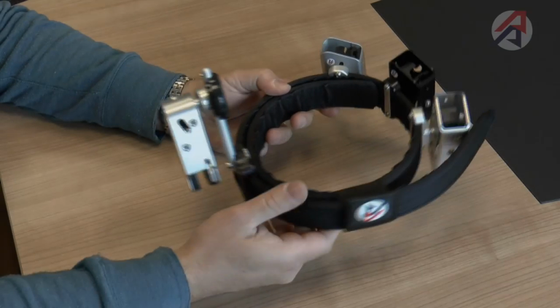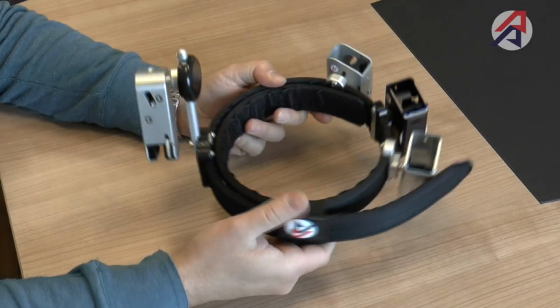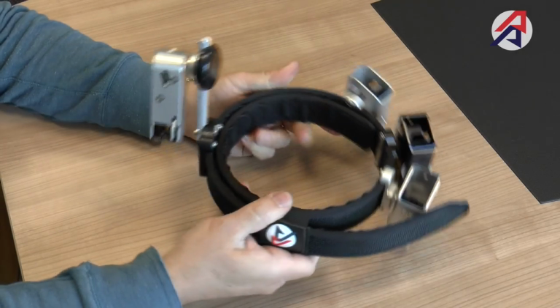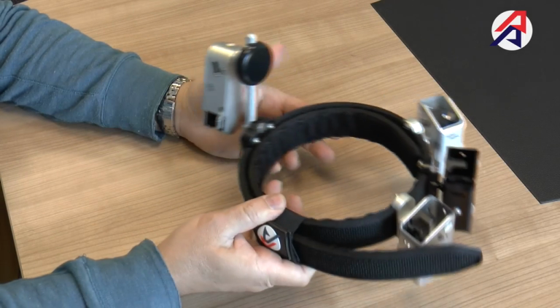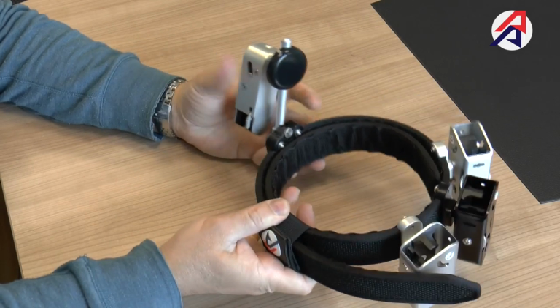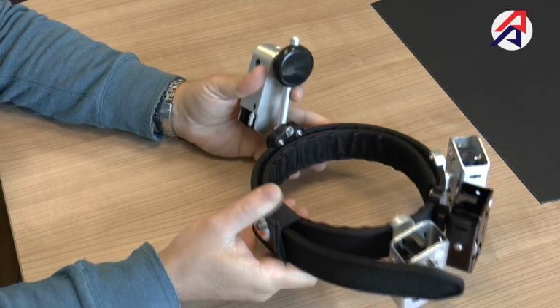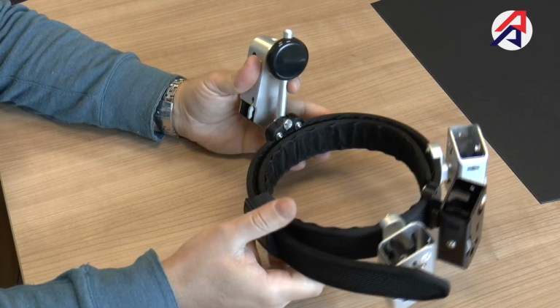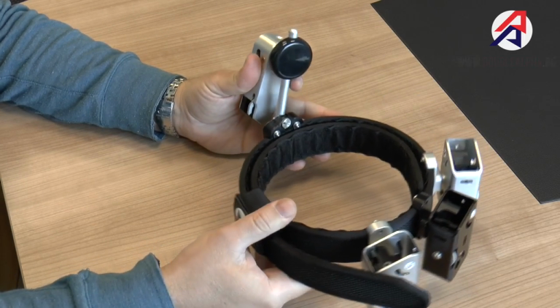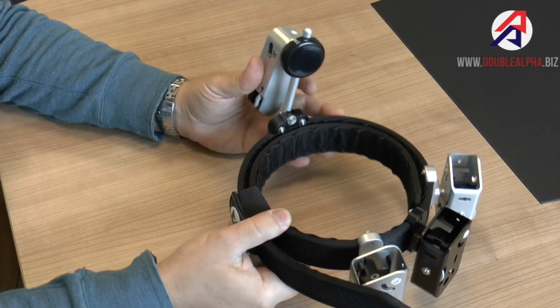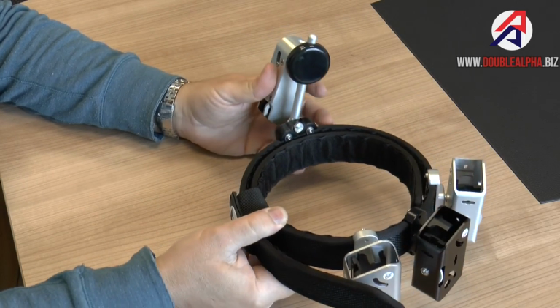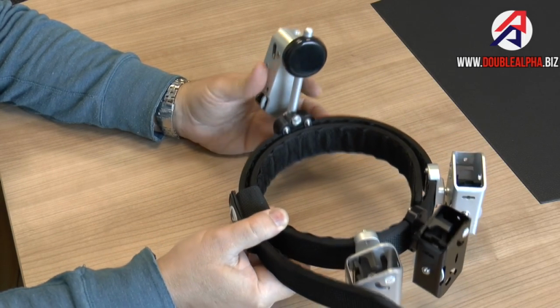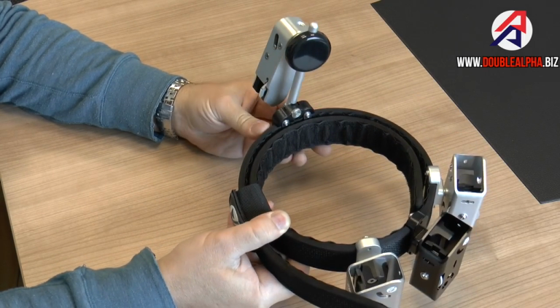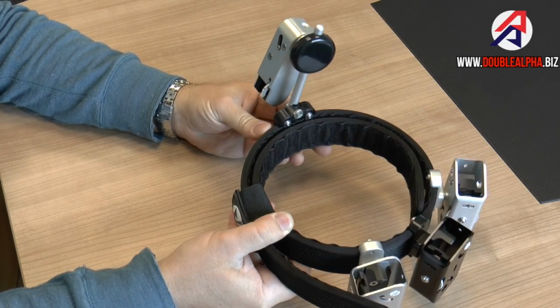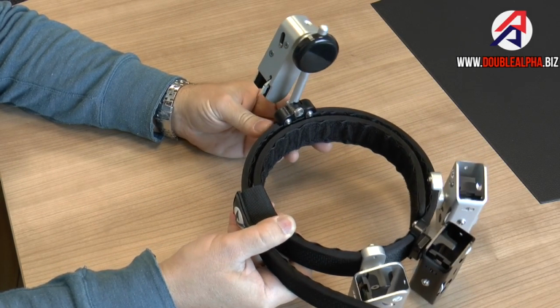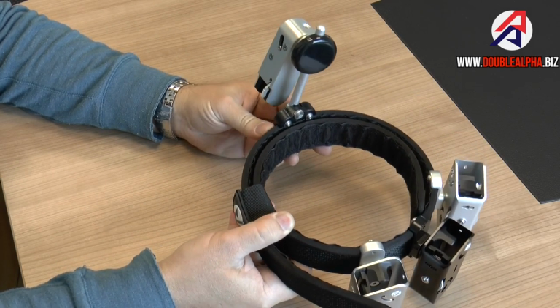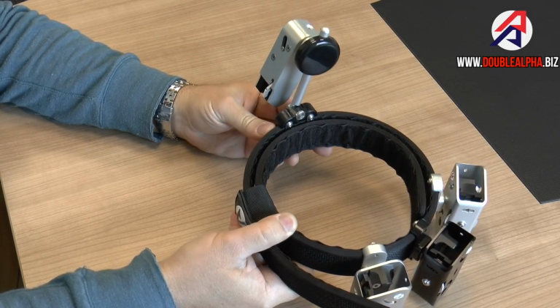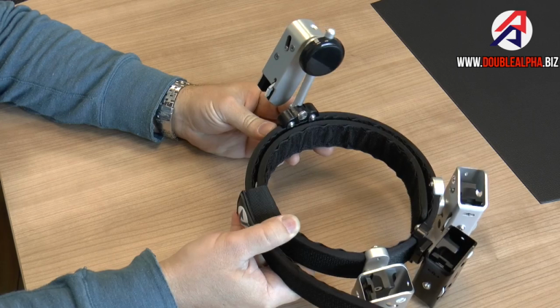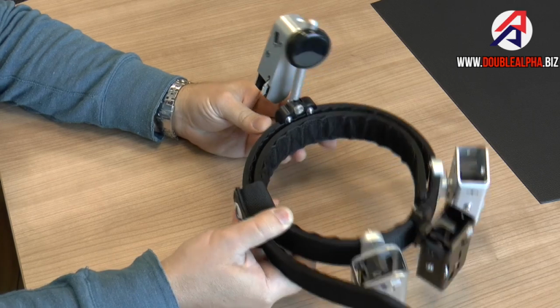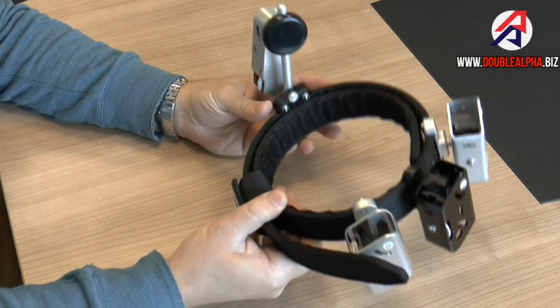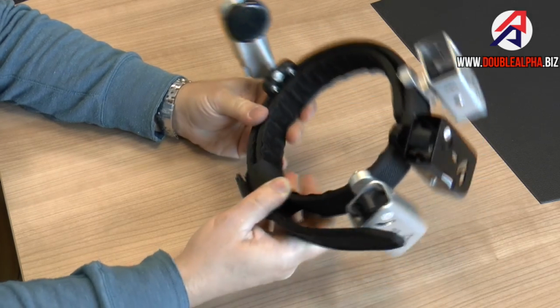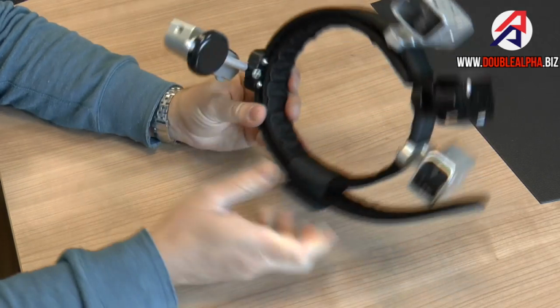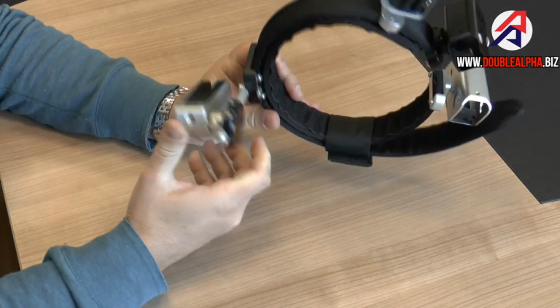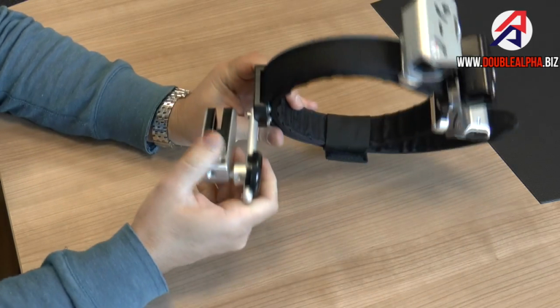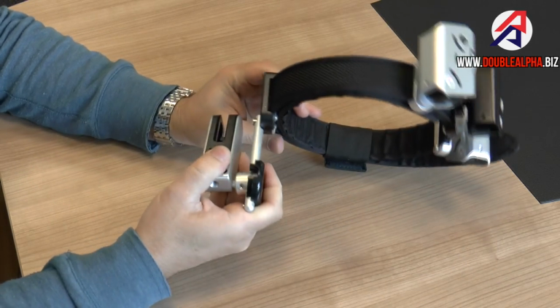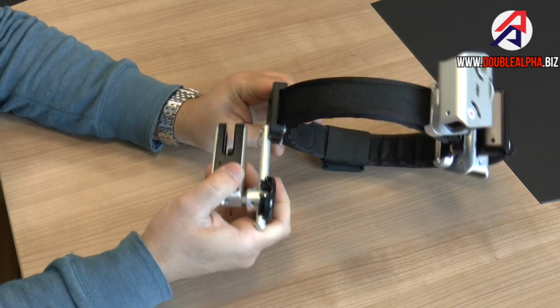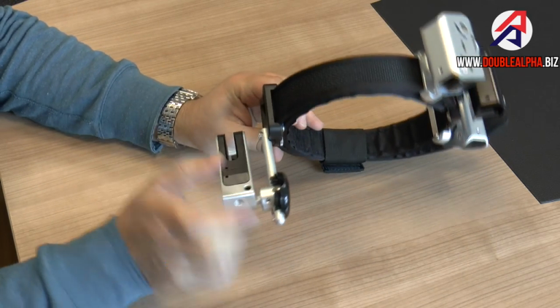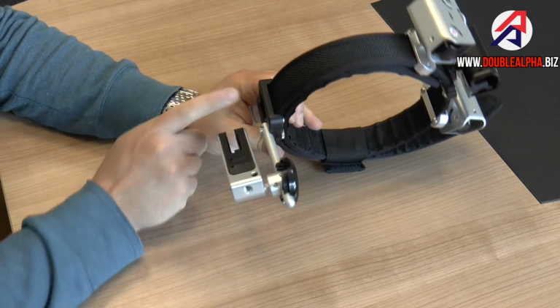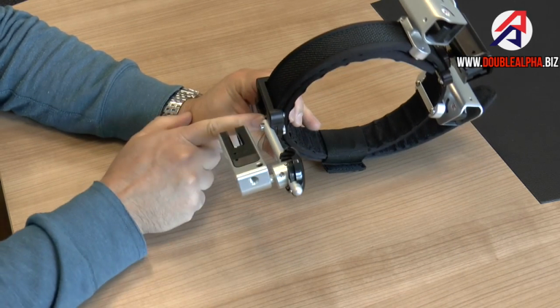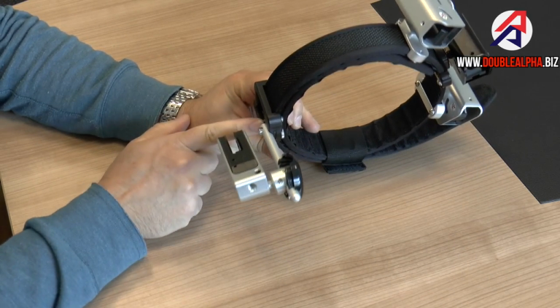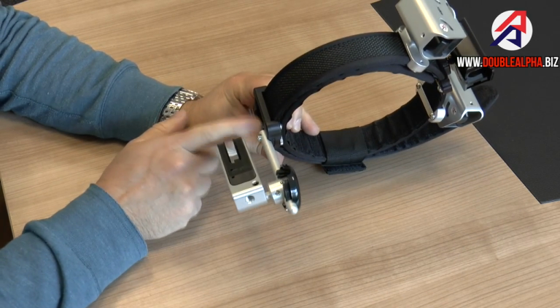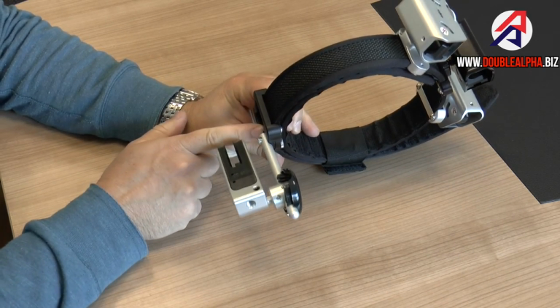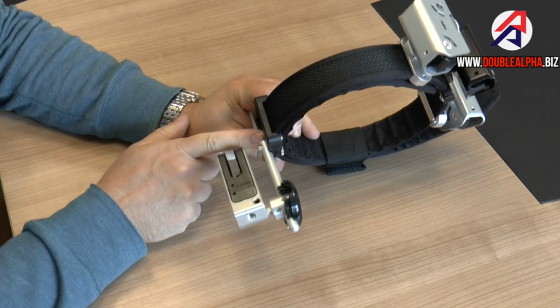I'd like to show you today a new feature on the RaceMaster holster line that we've just developed and finished work on. It's the detachable belt hanger.